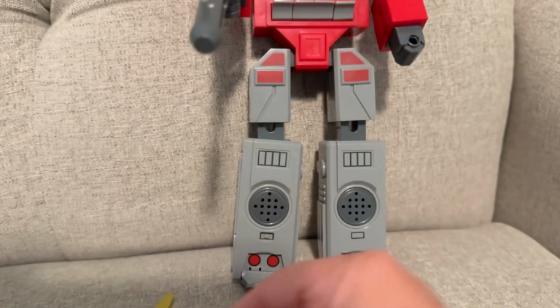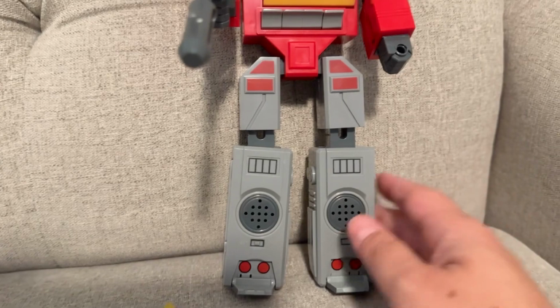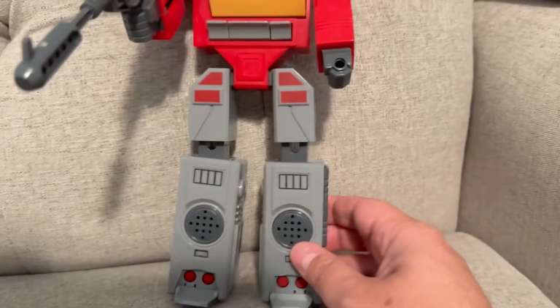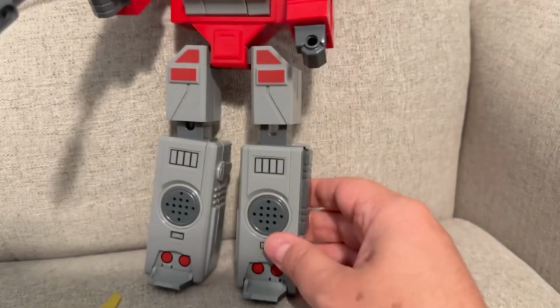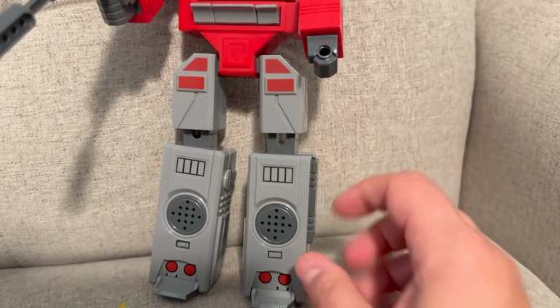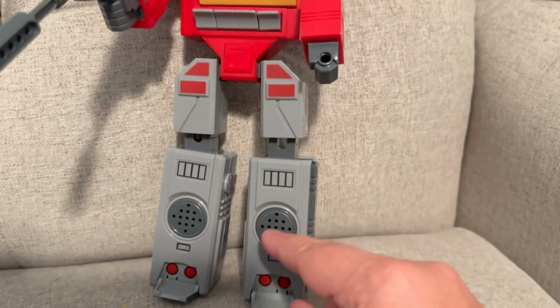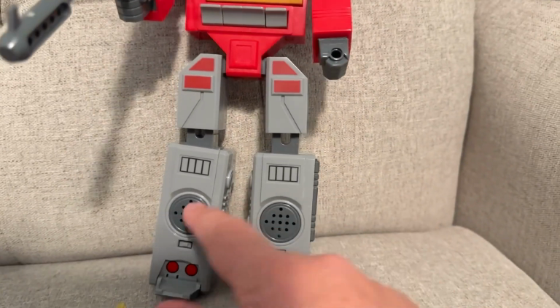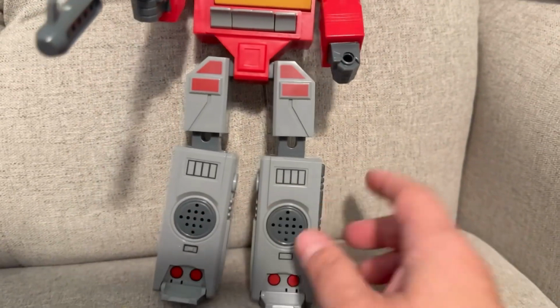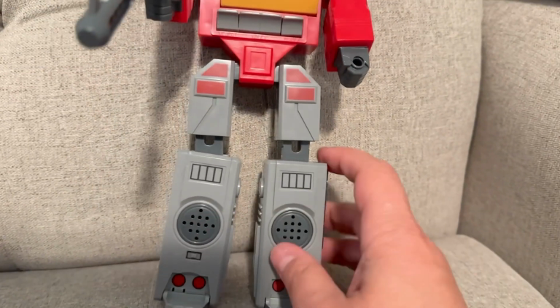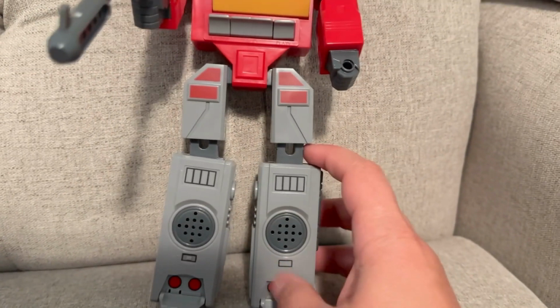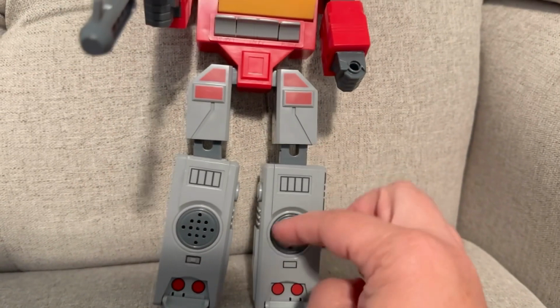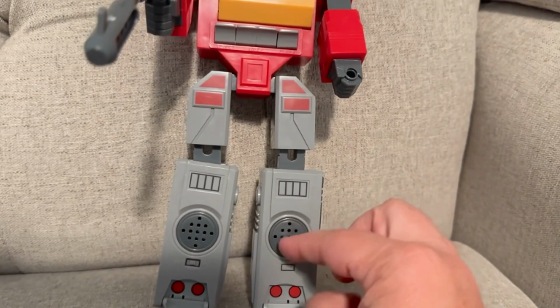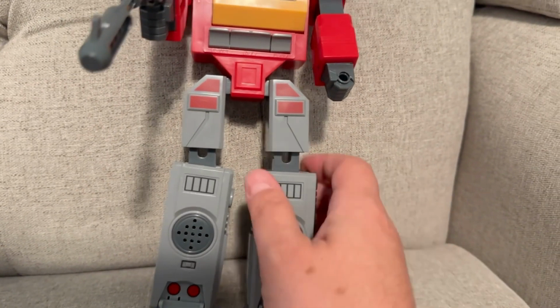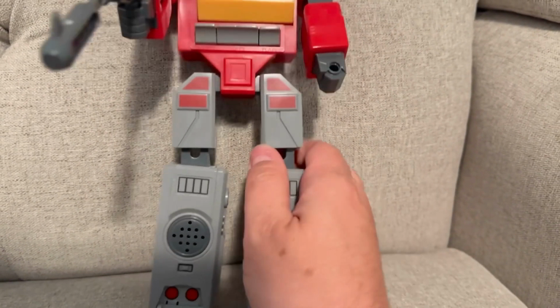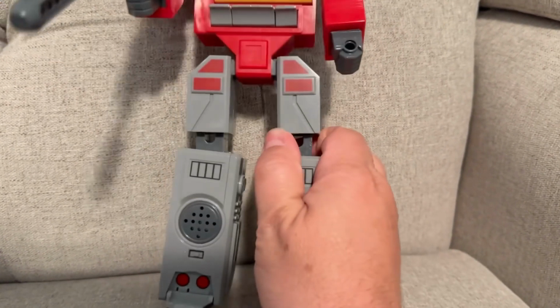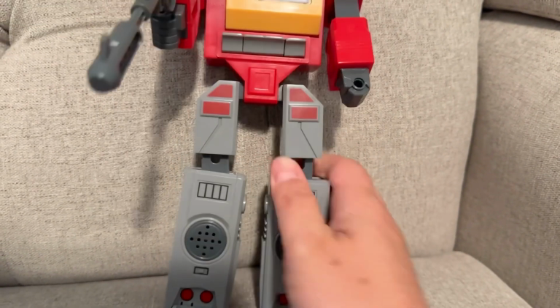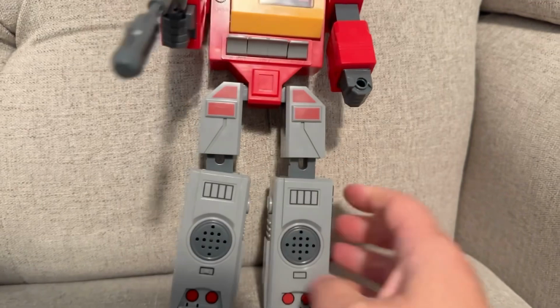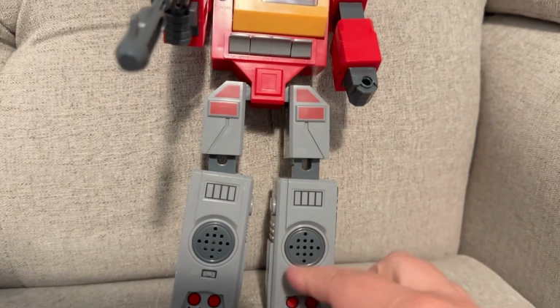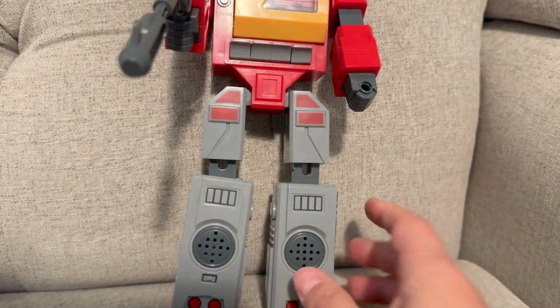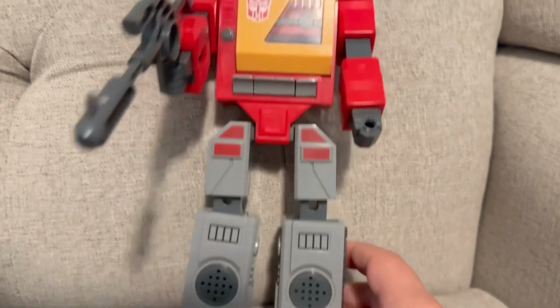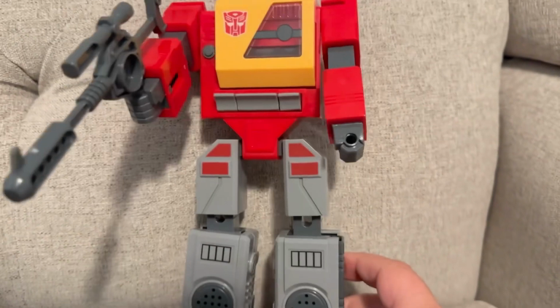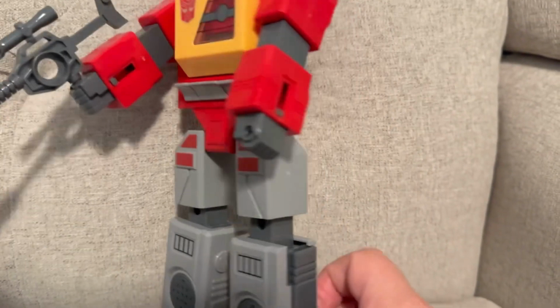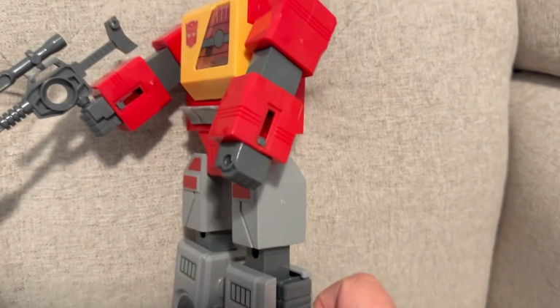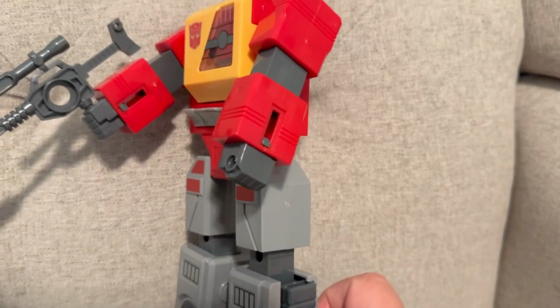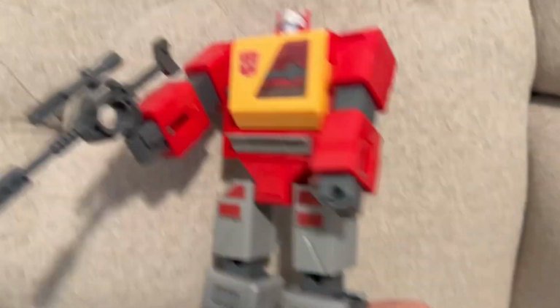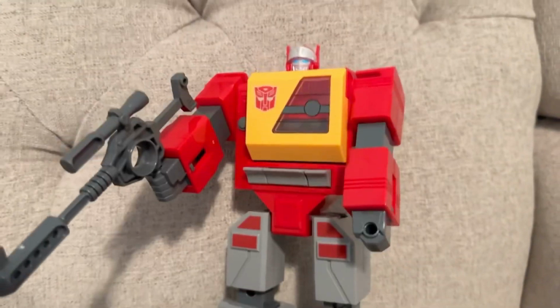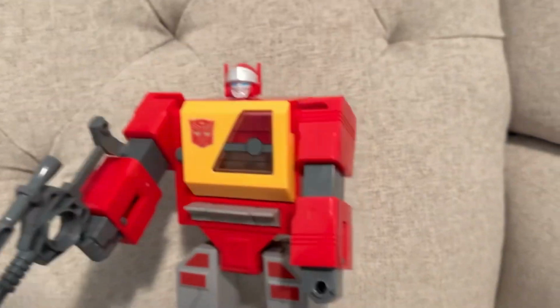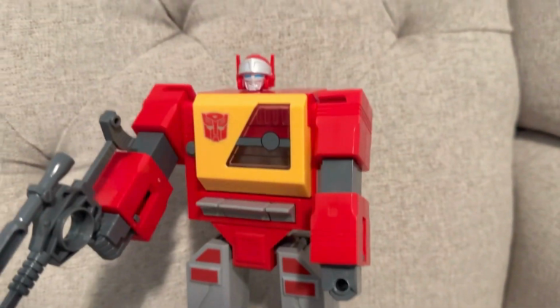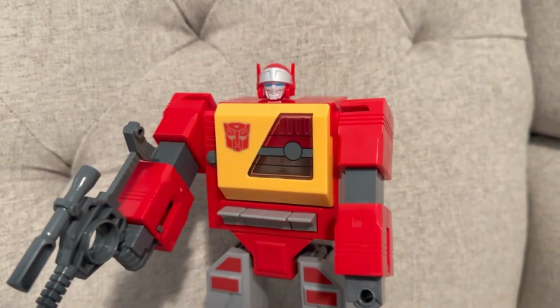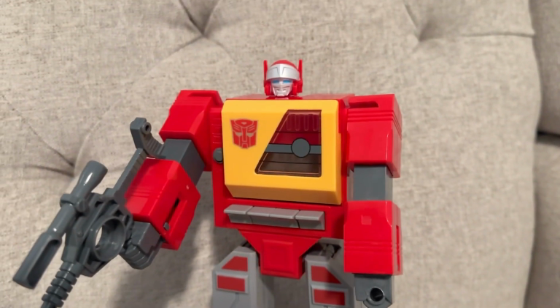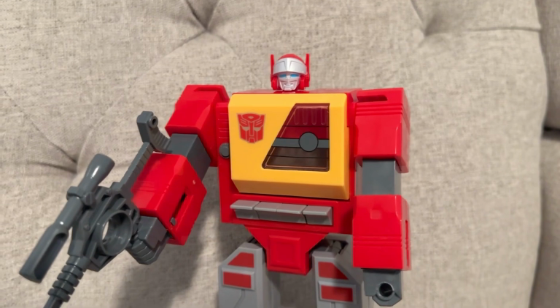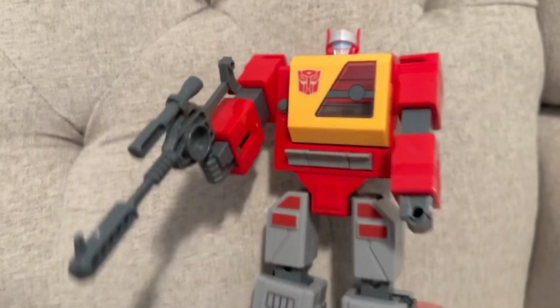It looks like there are speakers here, but know that these do not actually make music or anything like that. They don't play music — it's just for looks, but pretty simple to transform.